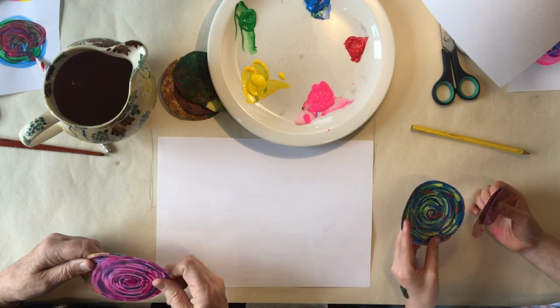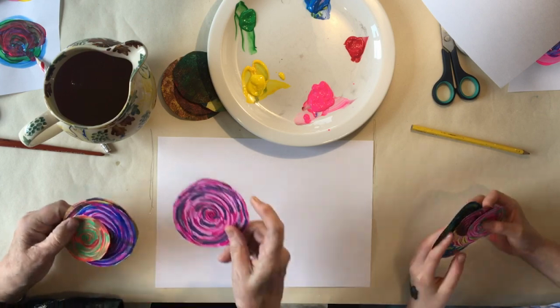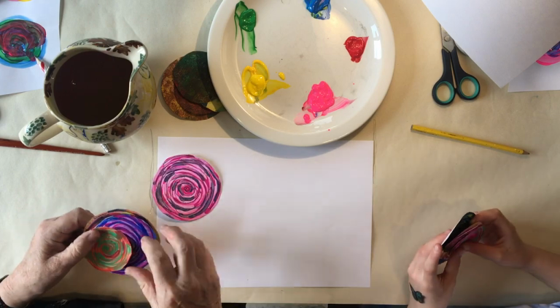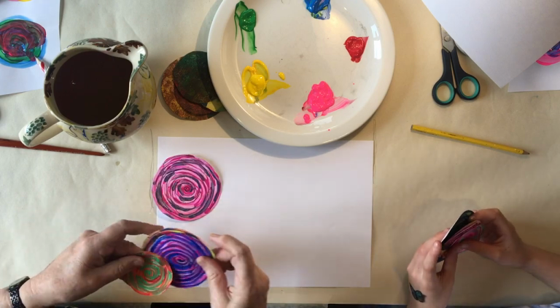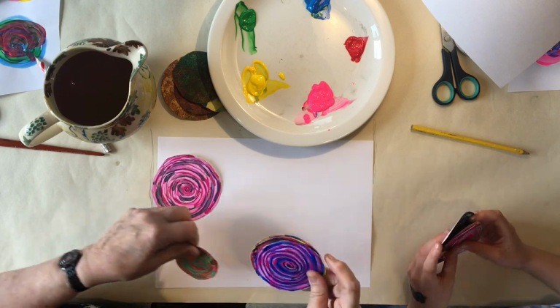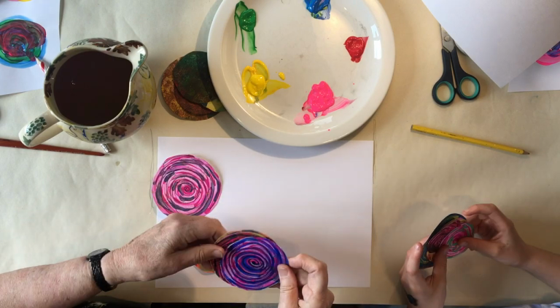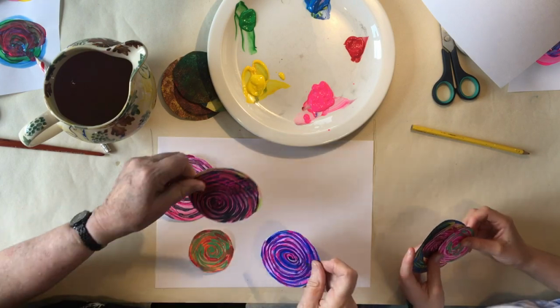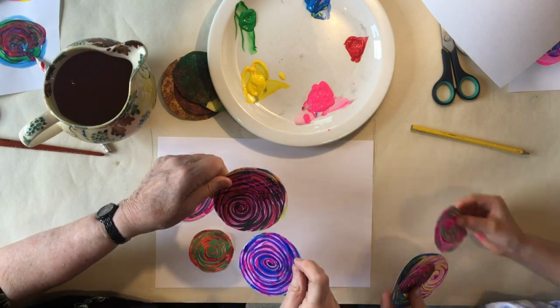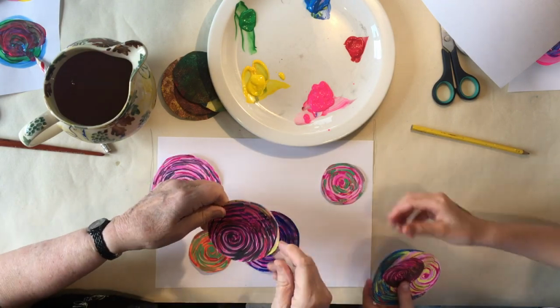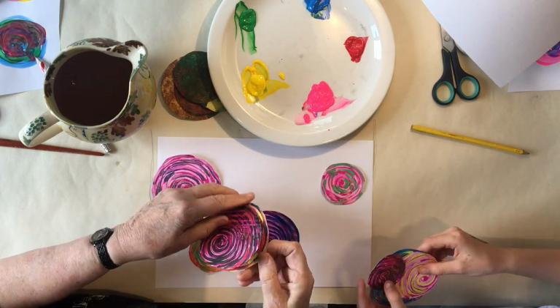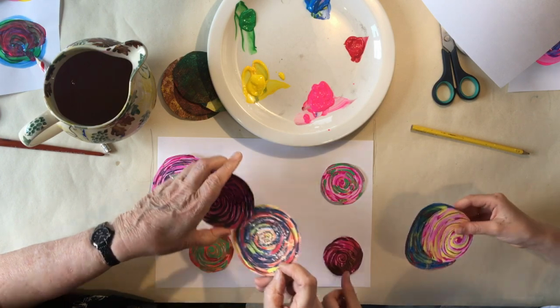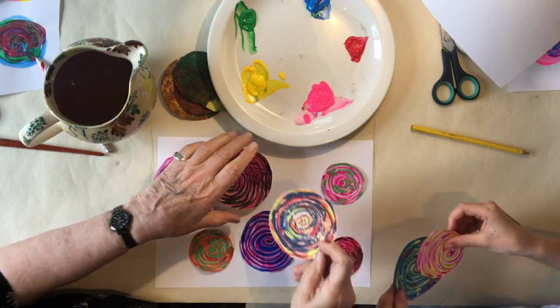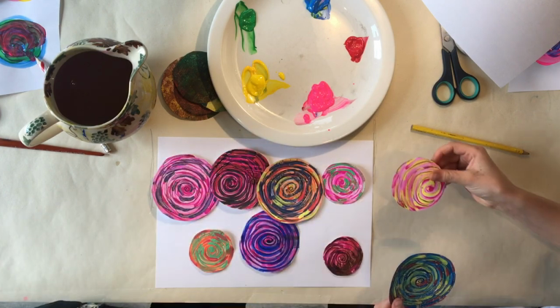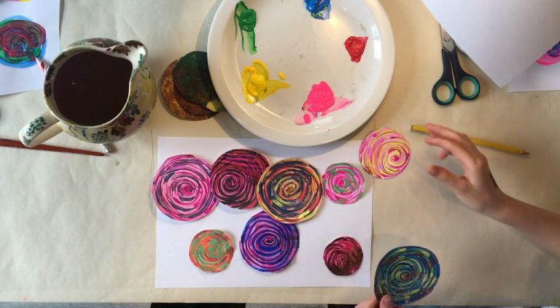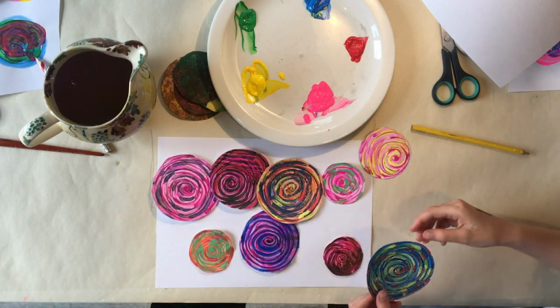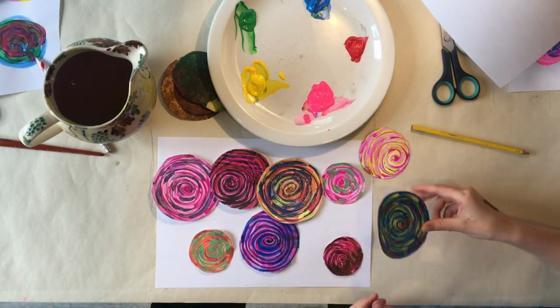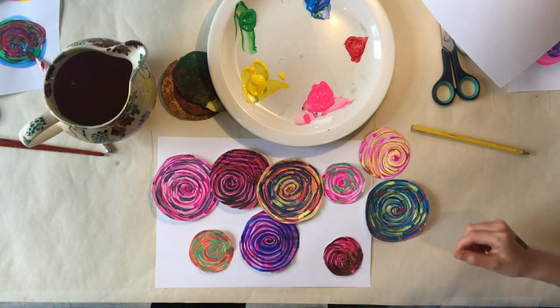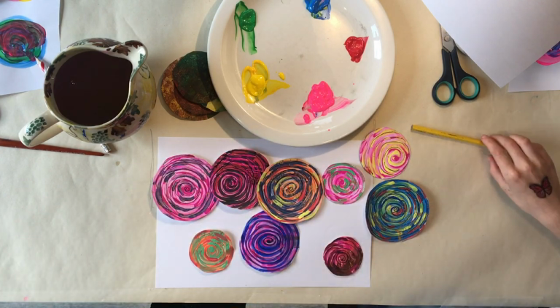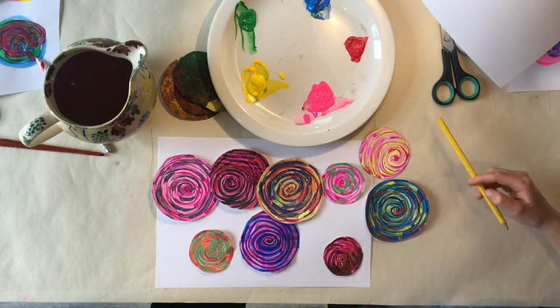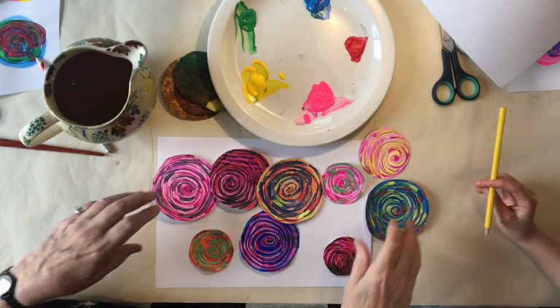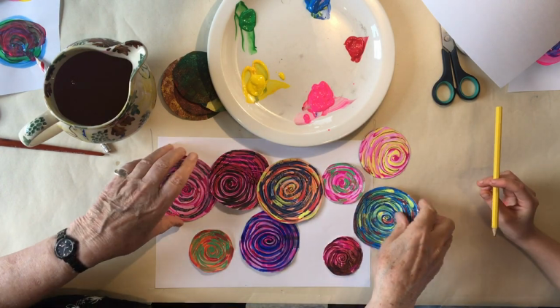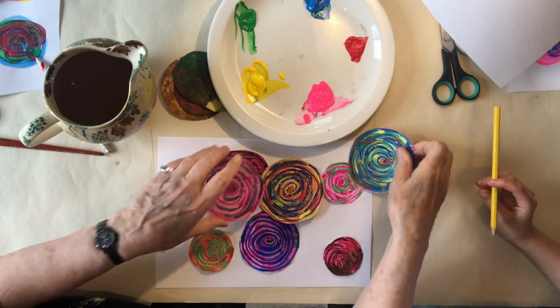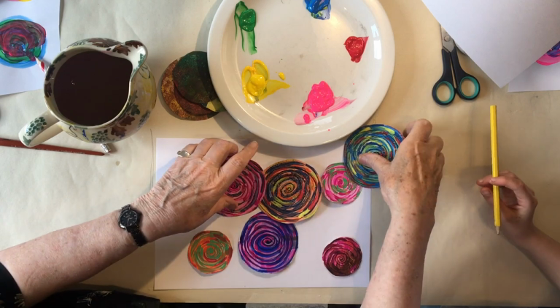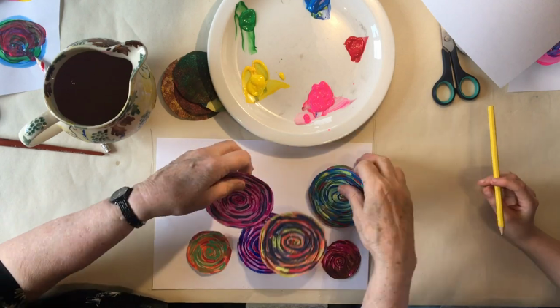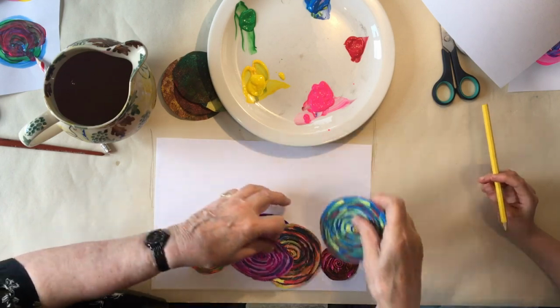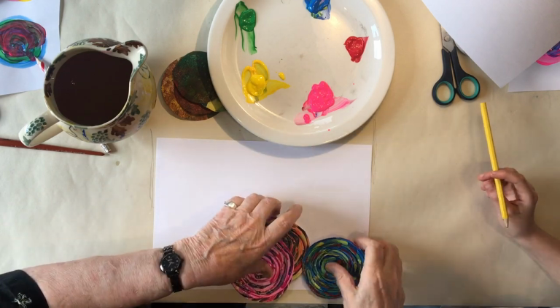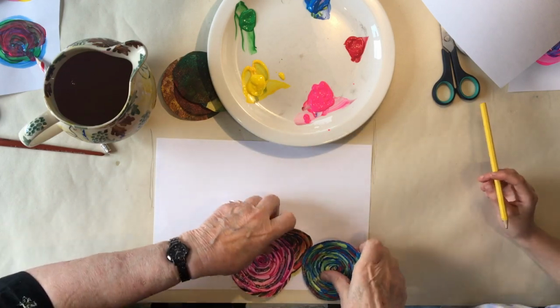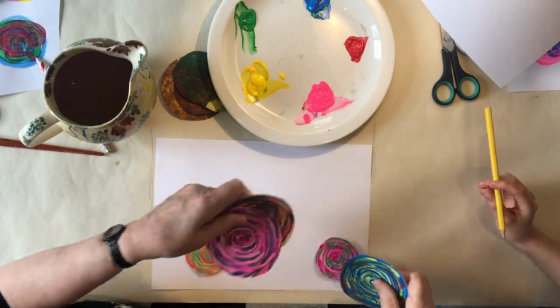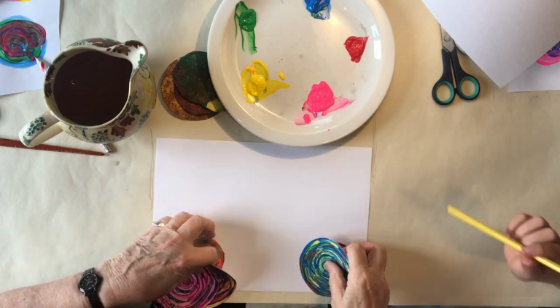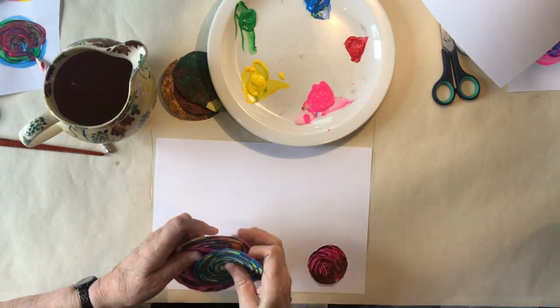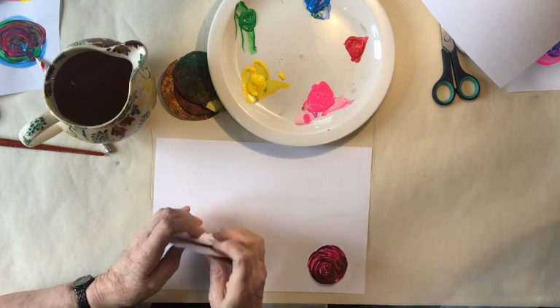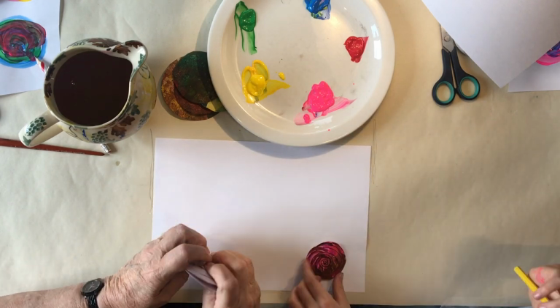These are some planets we made earlier. I got carried away. Wait, are they actually planets? Yeah, definitely planets. What planets are they? Okay, I'm not quite sure about that.